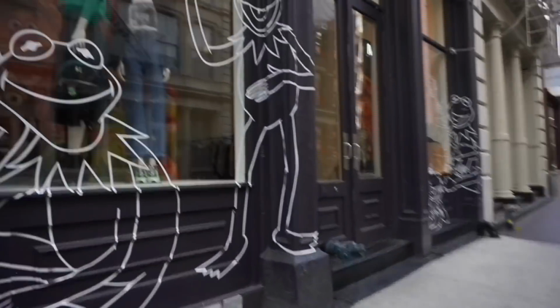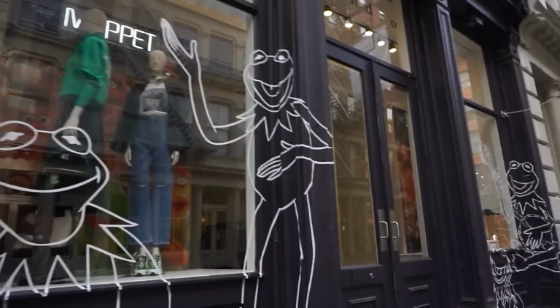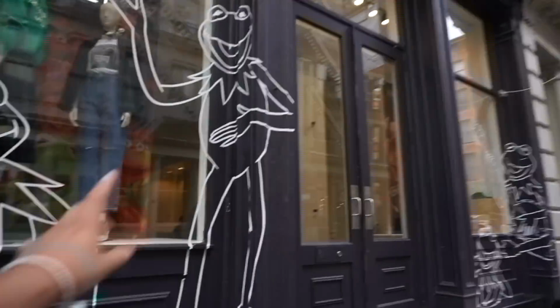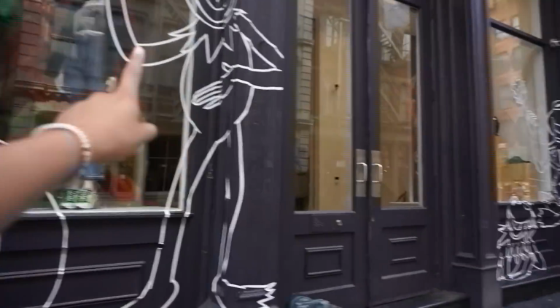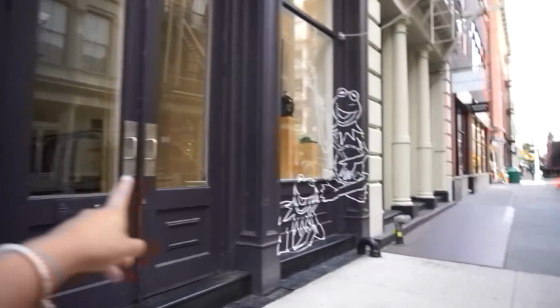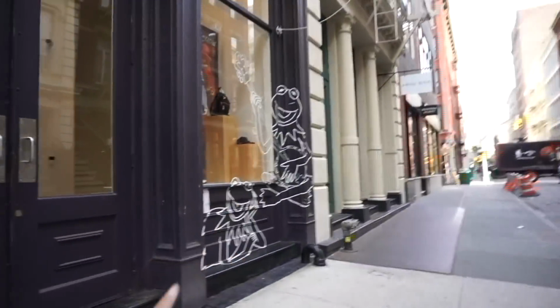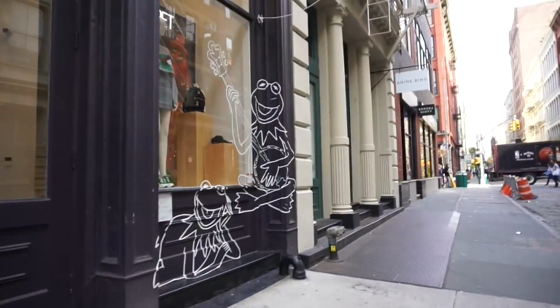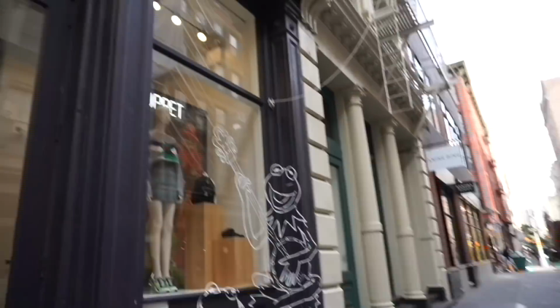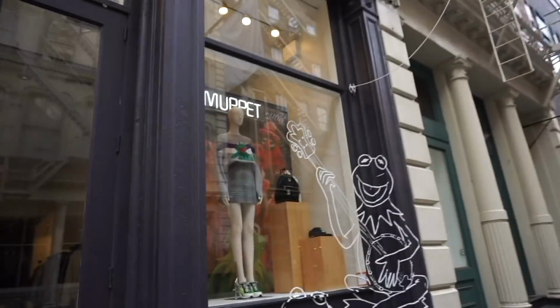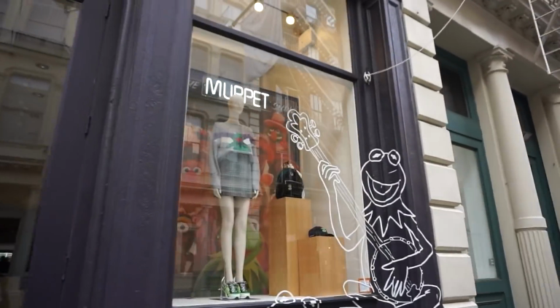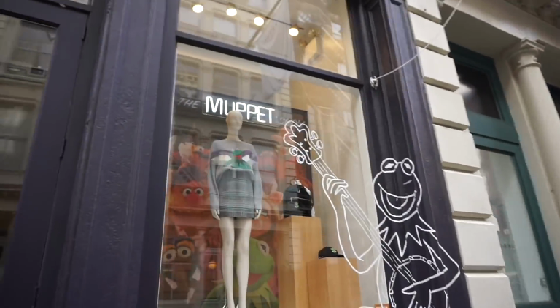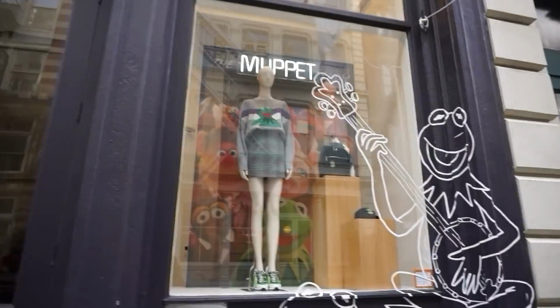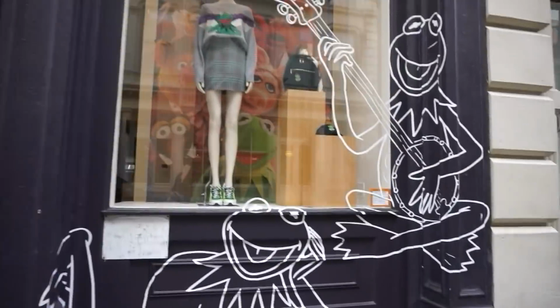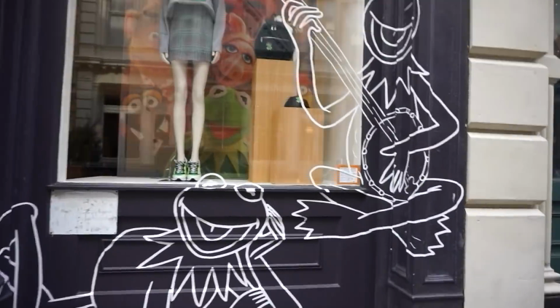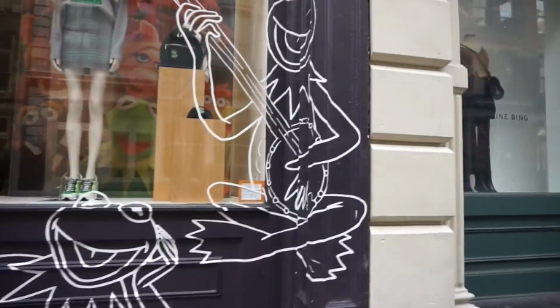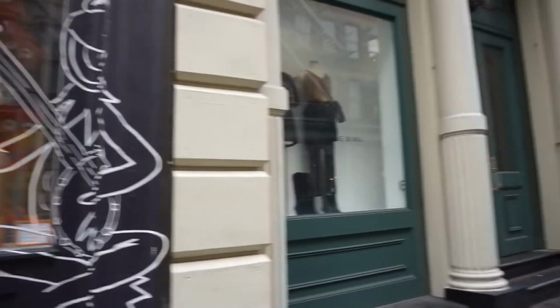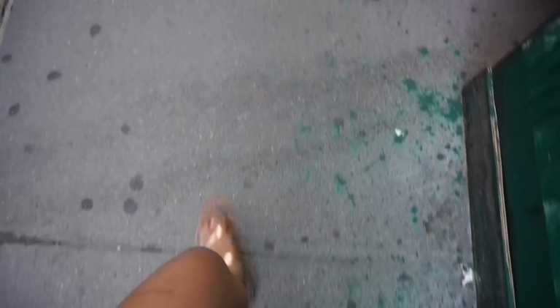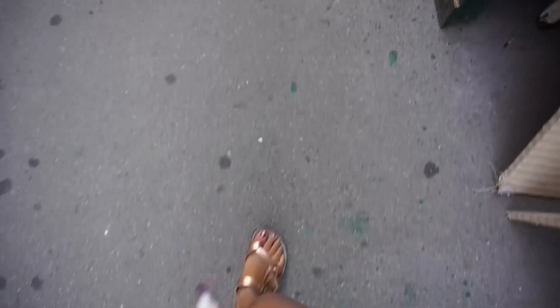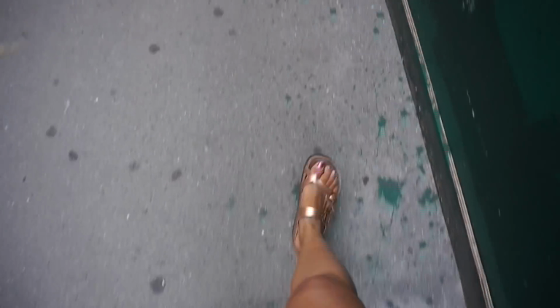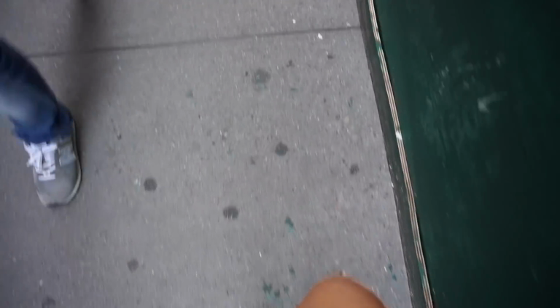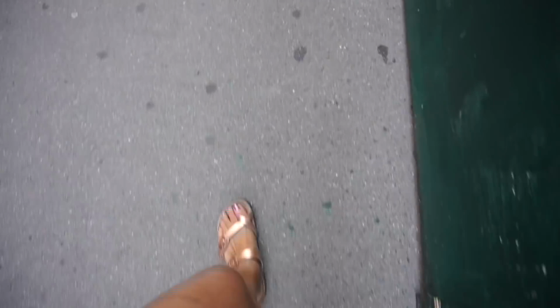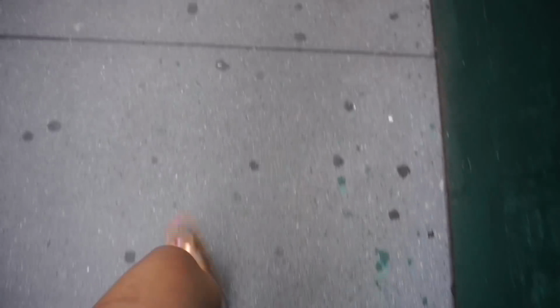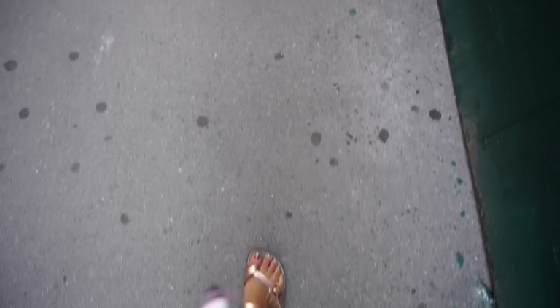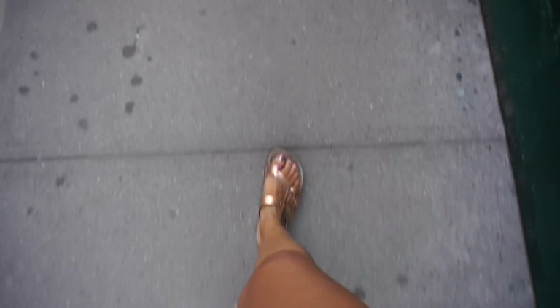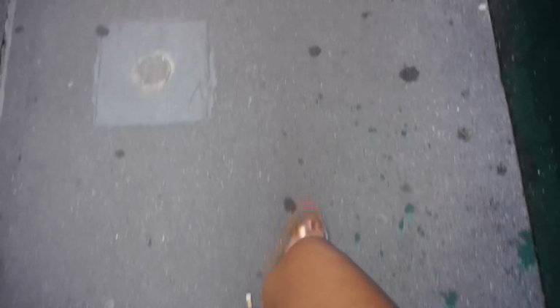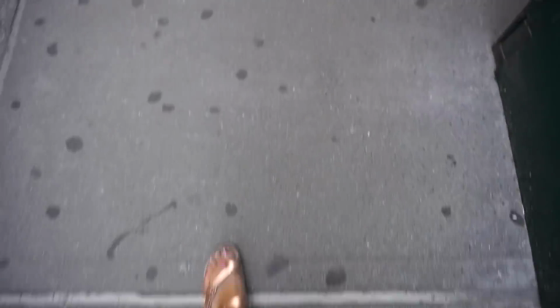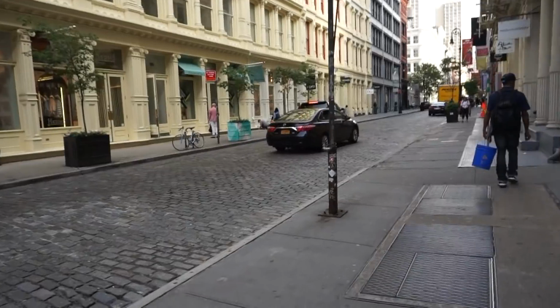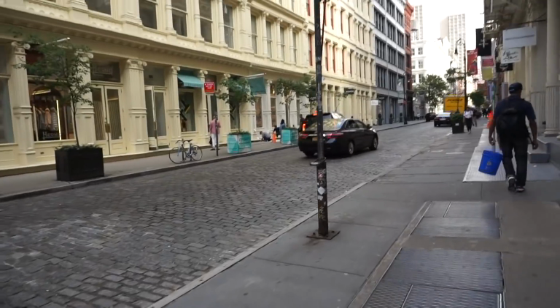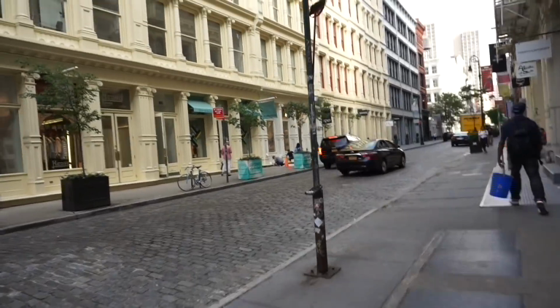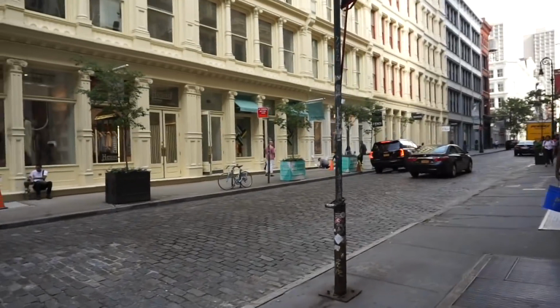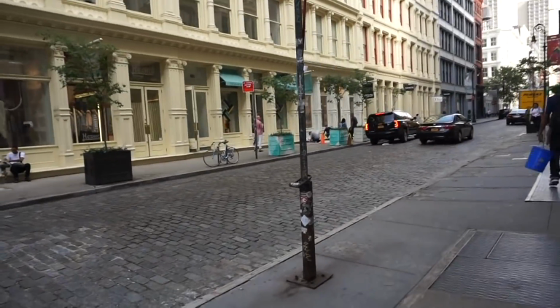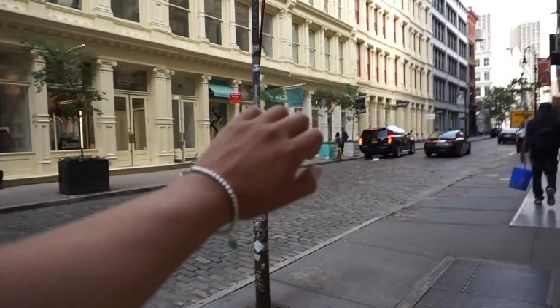Back in the streets — look, it's Kermit, you guys! How cute is this? And you guys, Tiffany's!